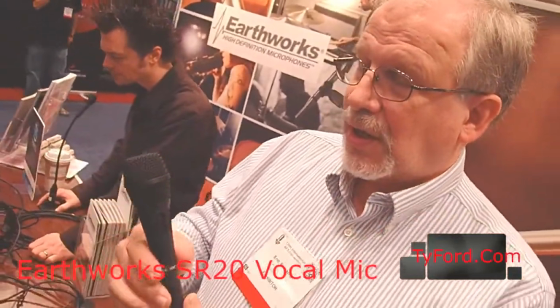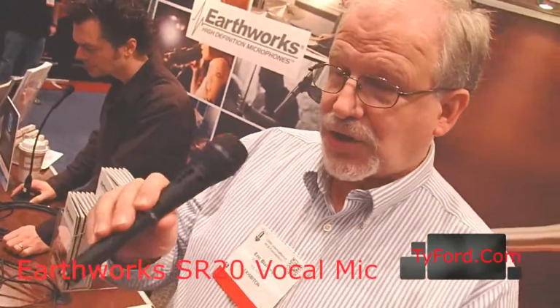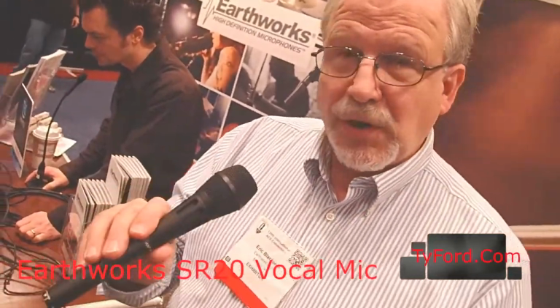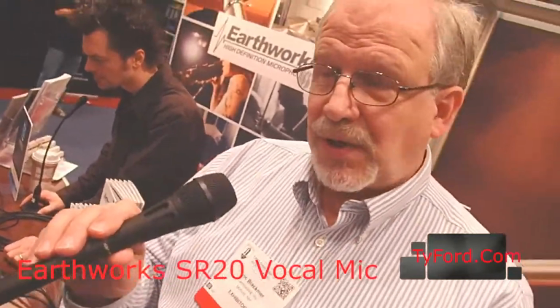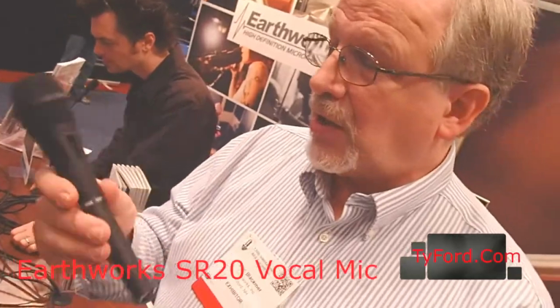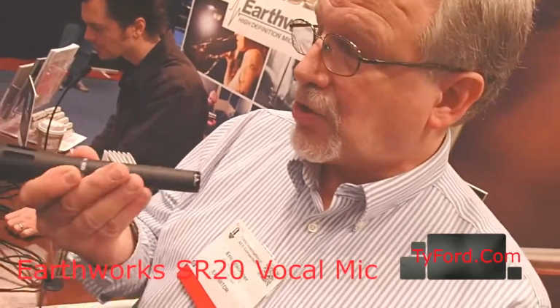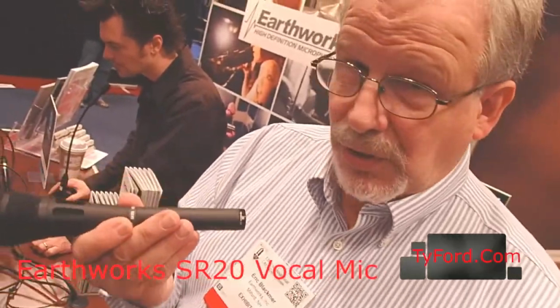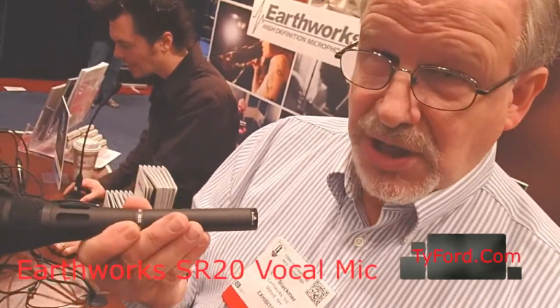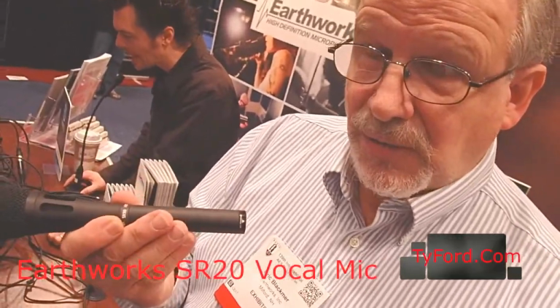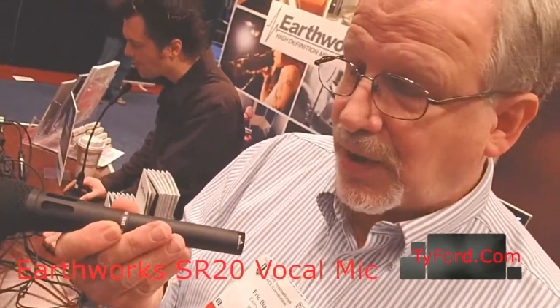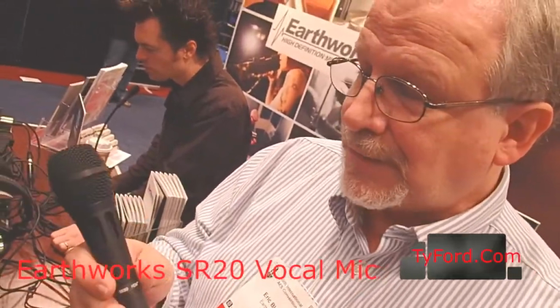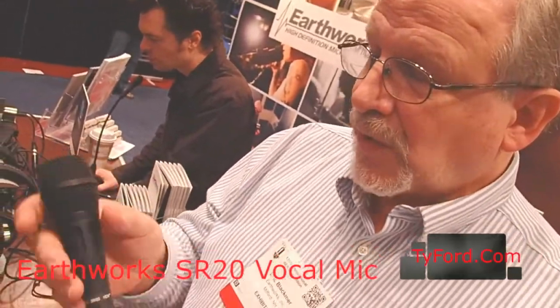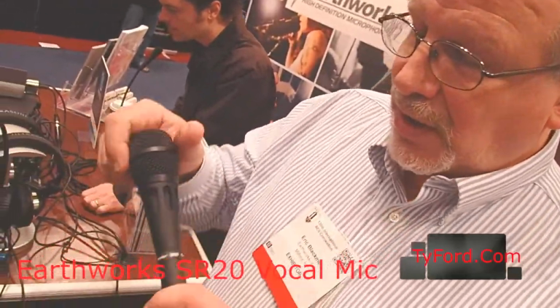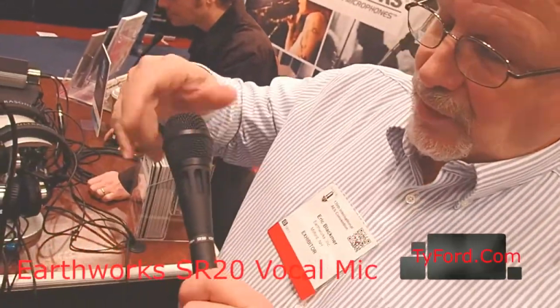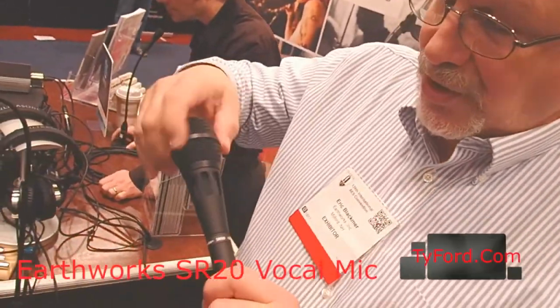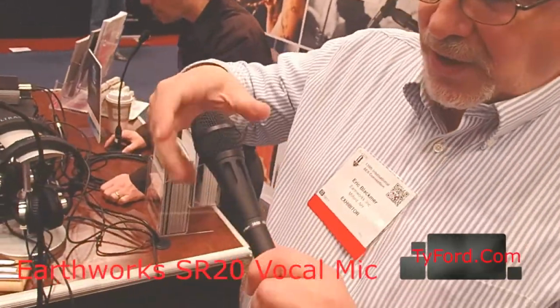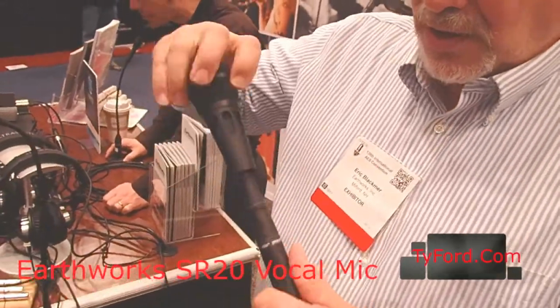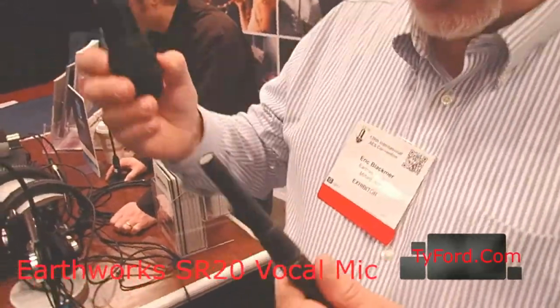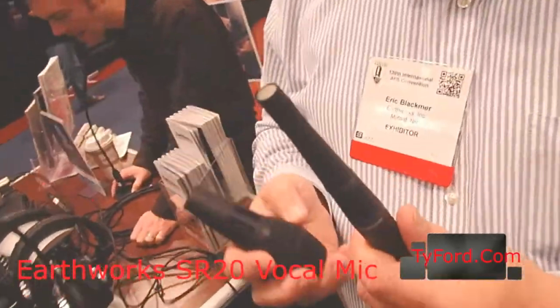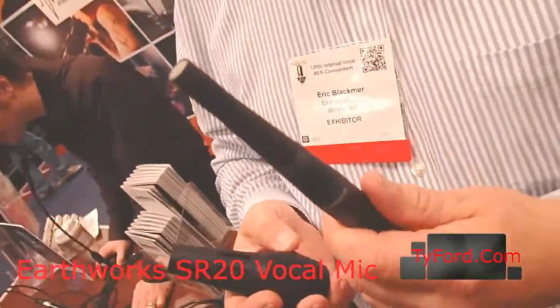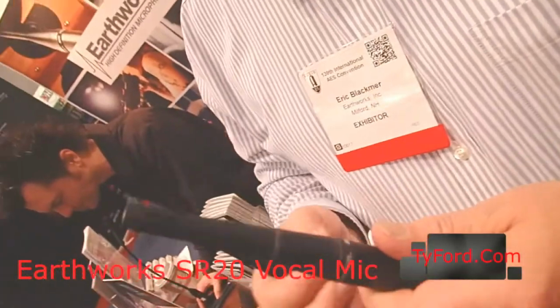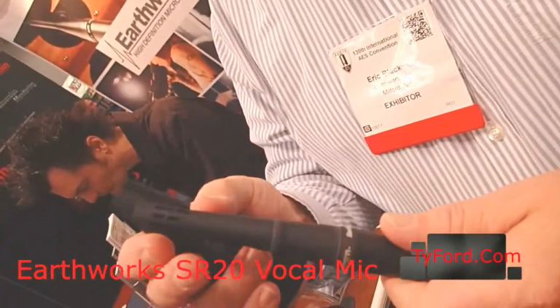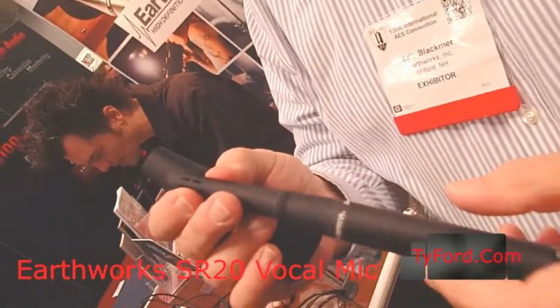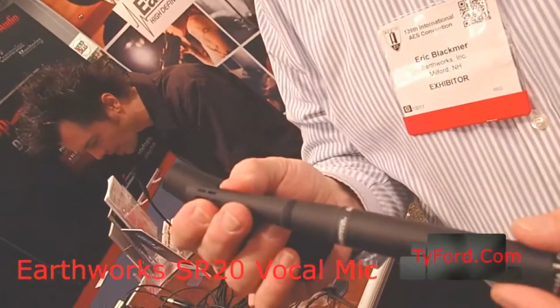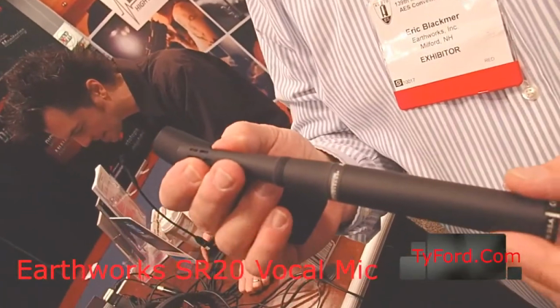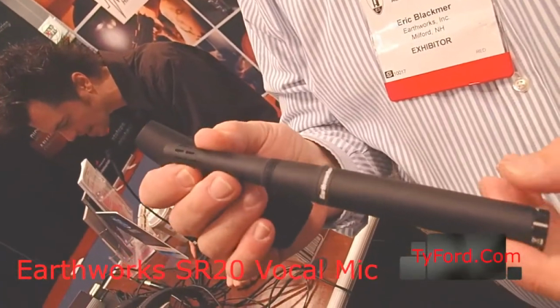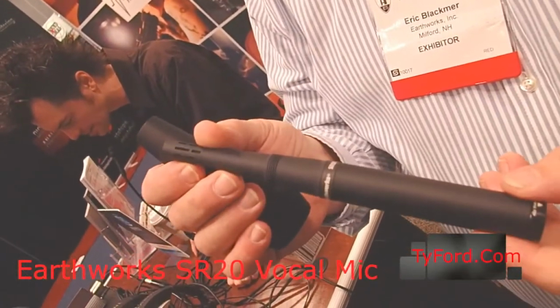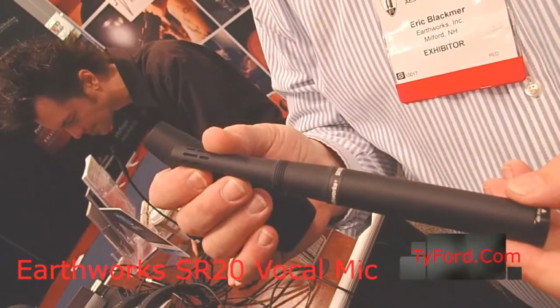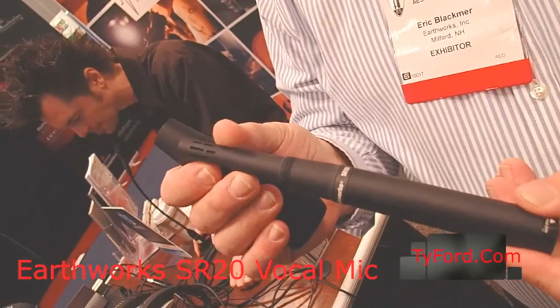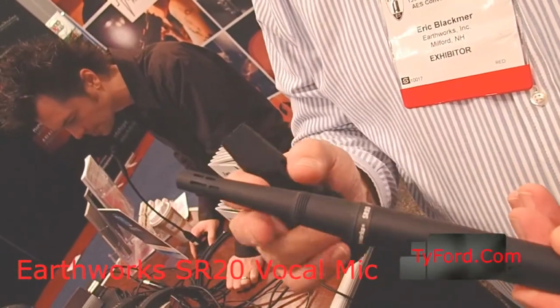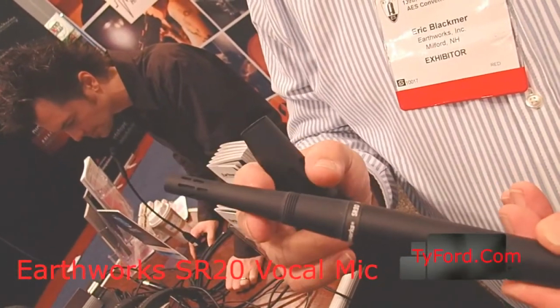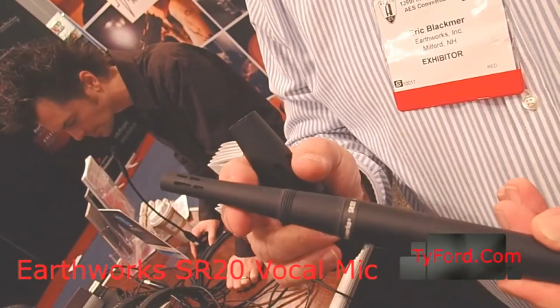It's extremely open in front and extremely good at rejection from the rear. The windscreen screws right off, so if you want to use it as a studio mic, now it looks like one of your microphones.